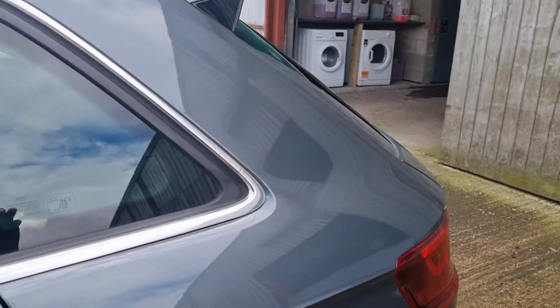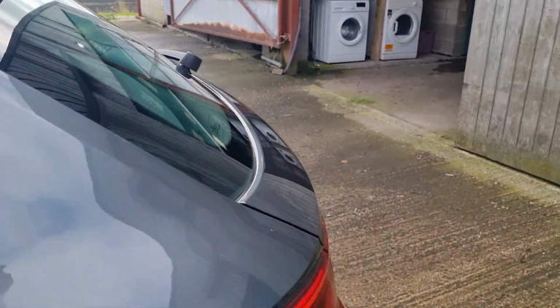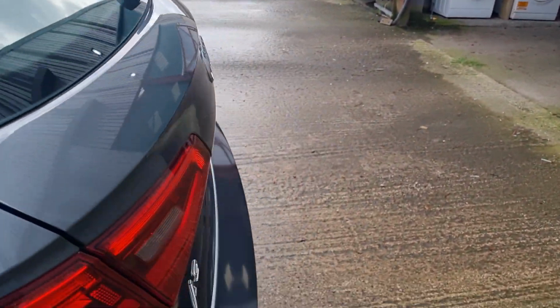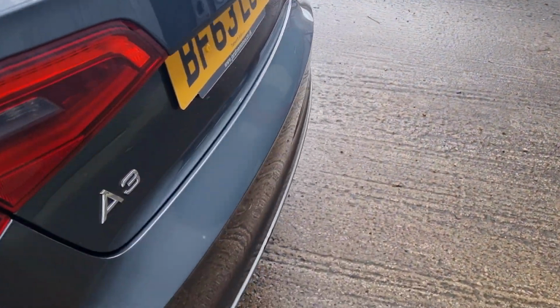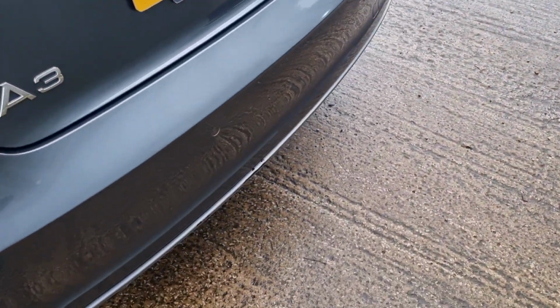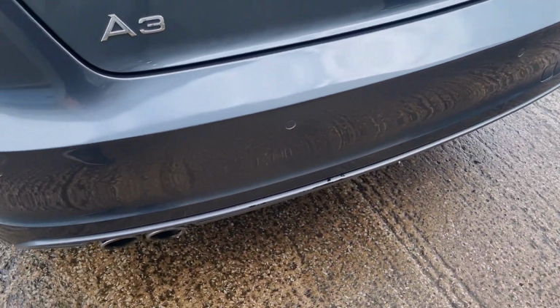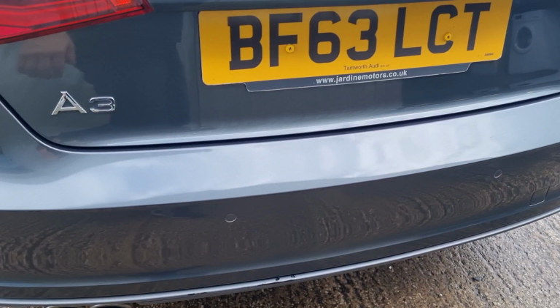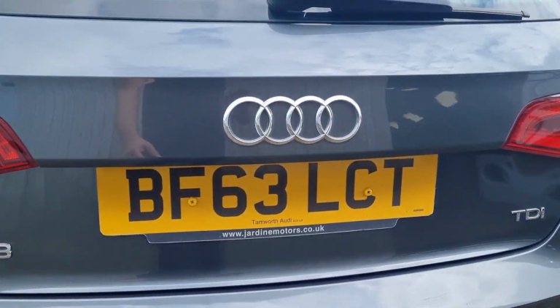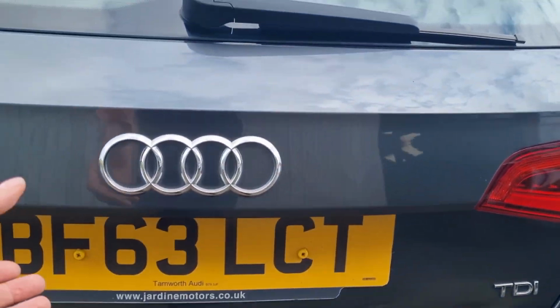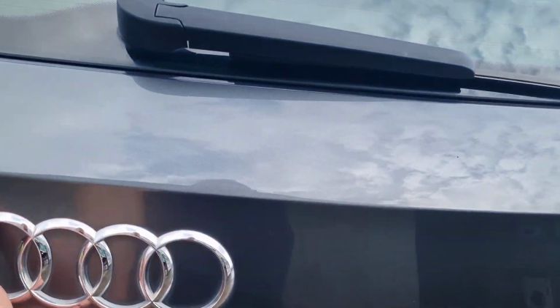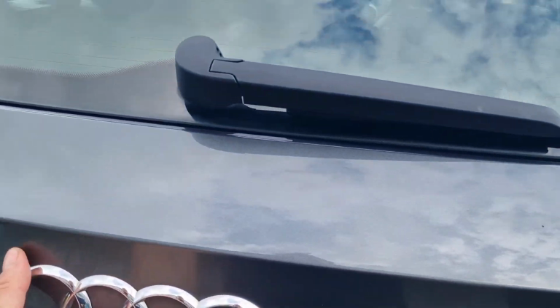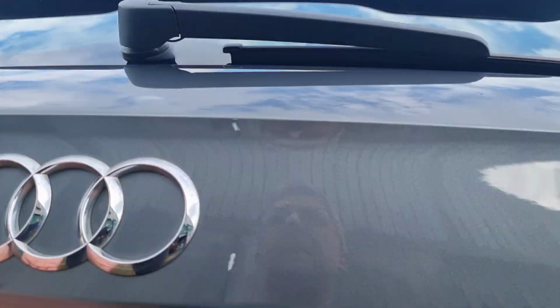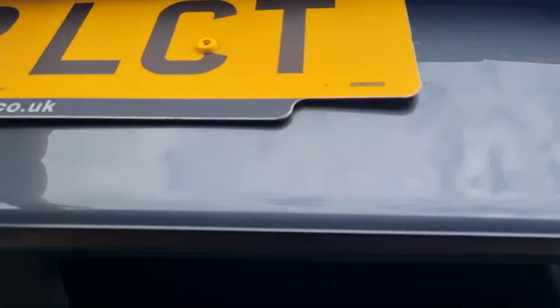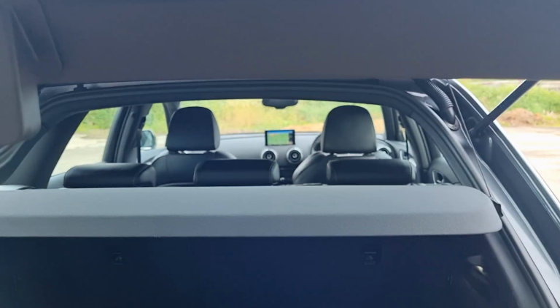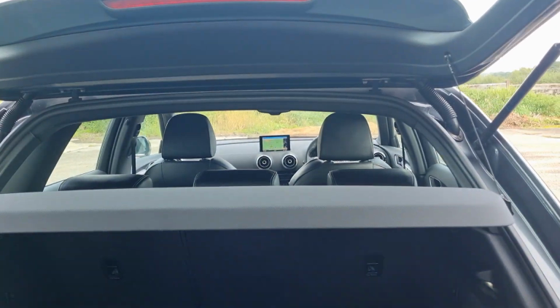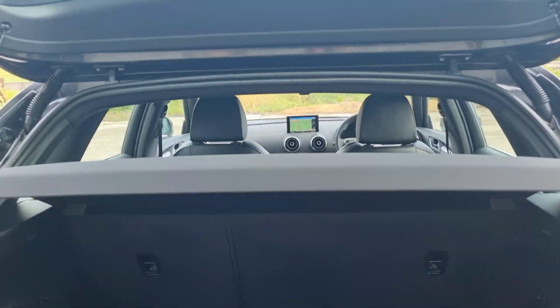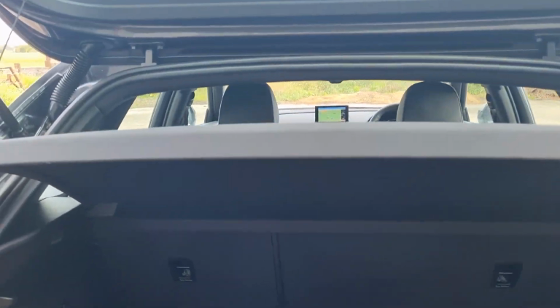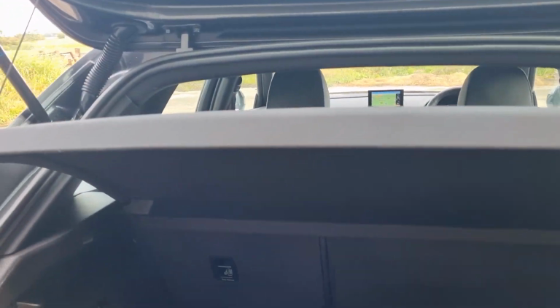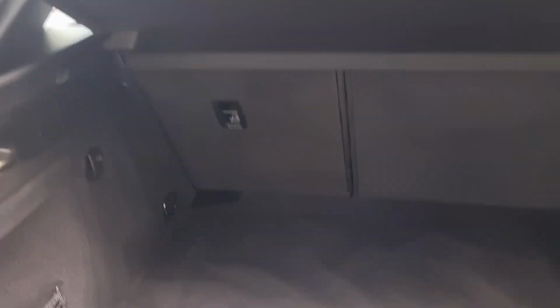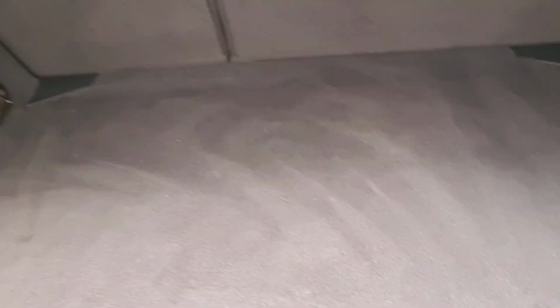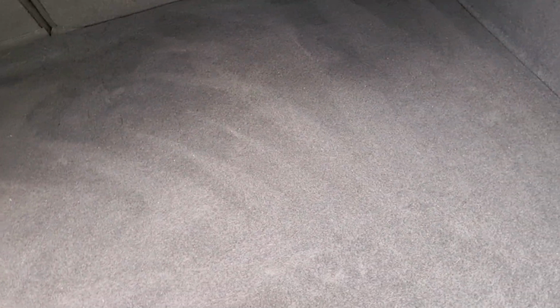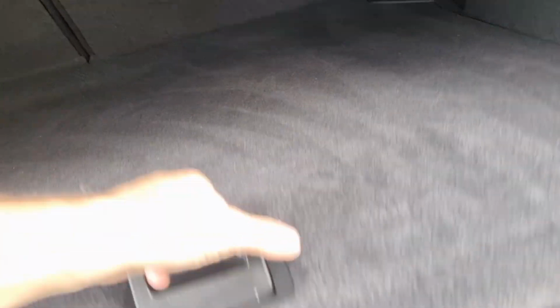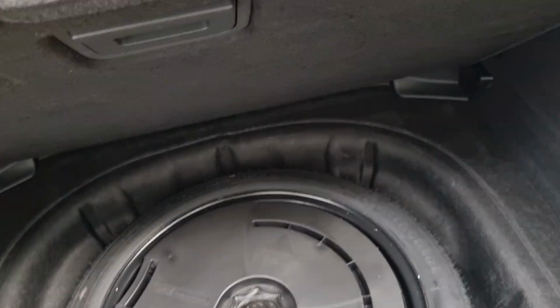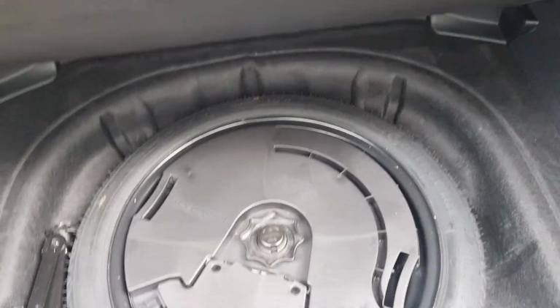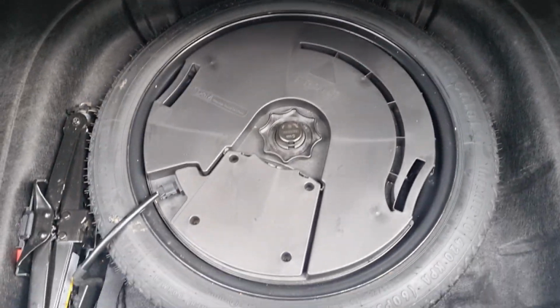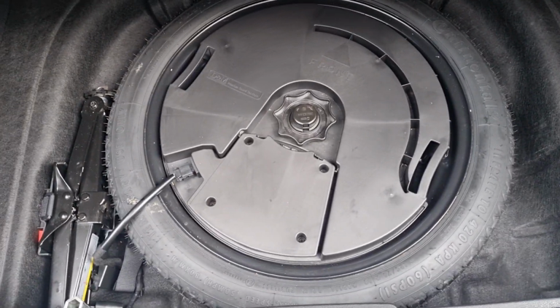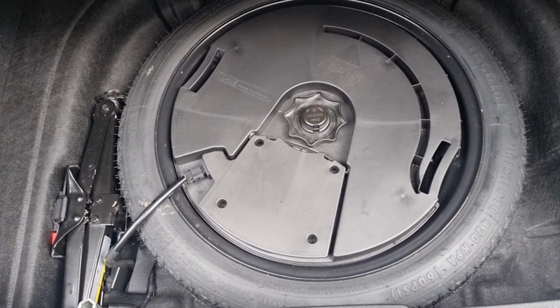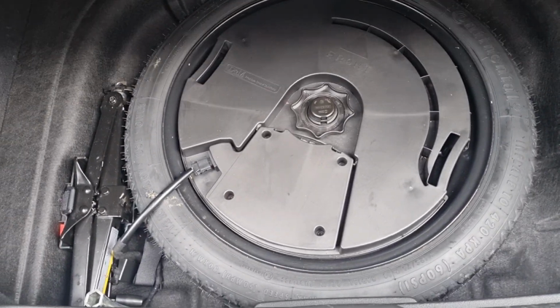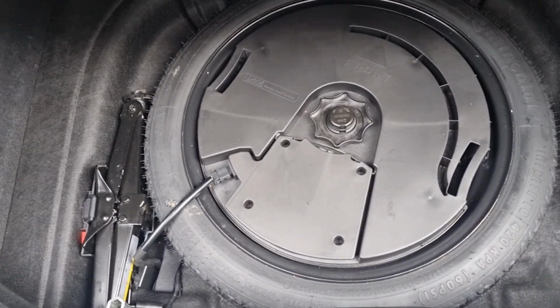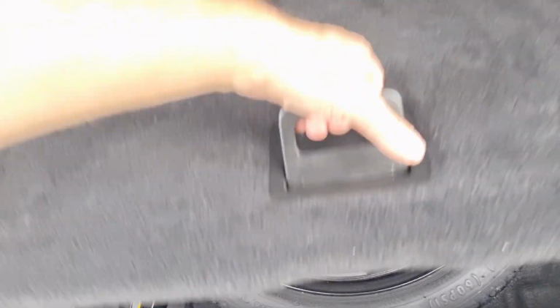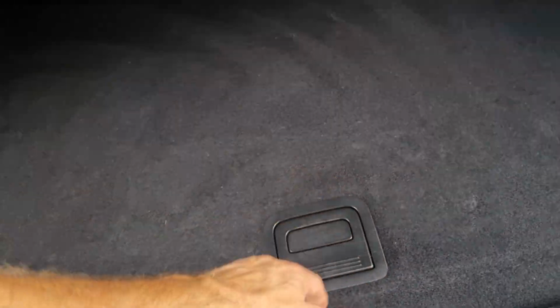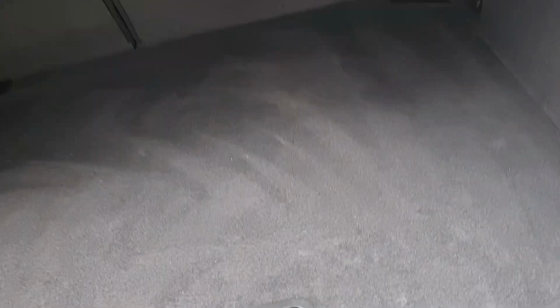Starting at the back — it's got parking sensors. It's cleaned up well. 60/40 folding rear seats. It's got a spare wheel — it's a space saver, but it's a spare wheel nevertheless.